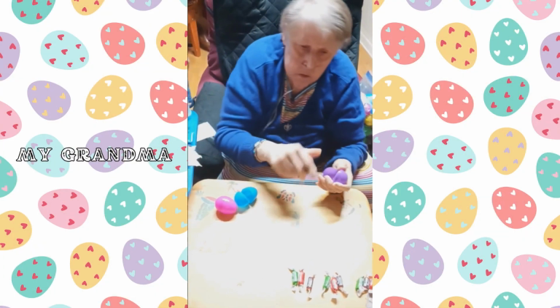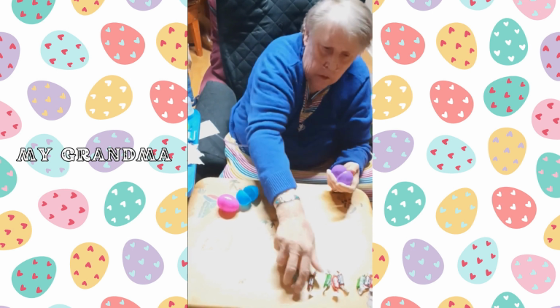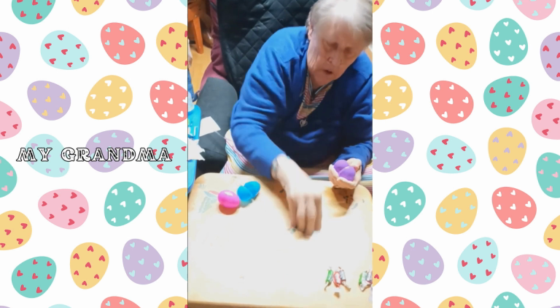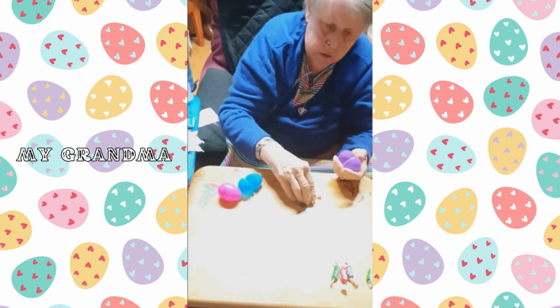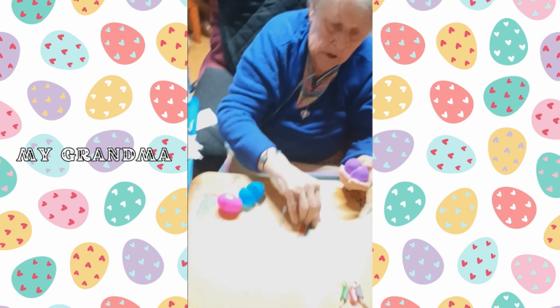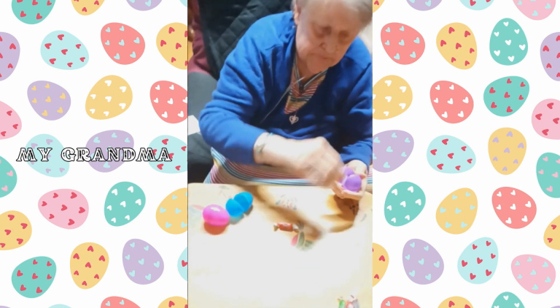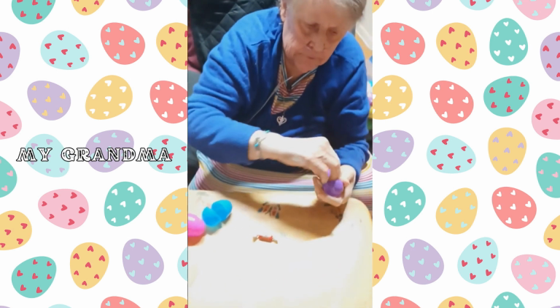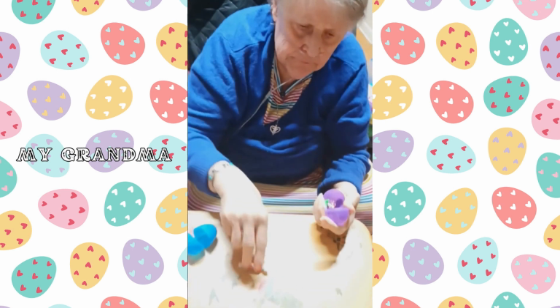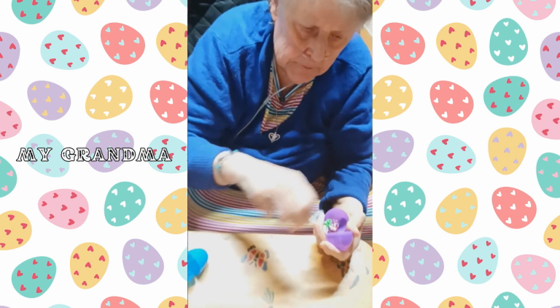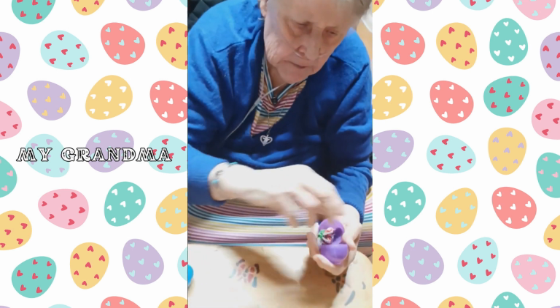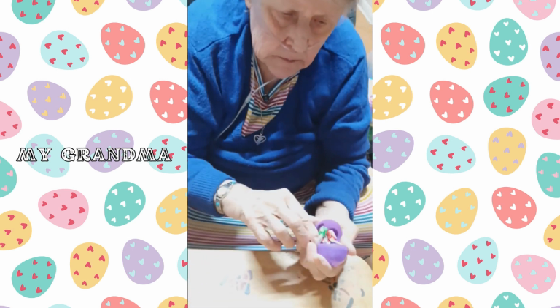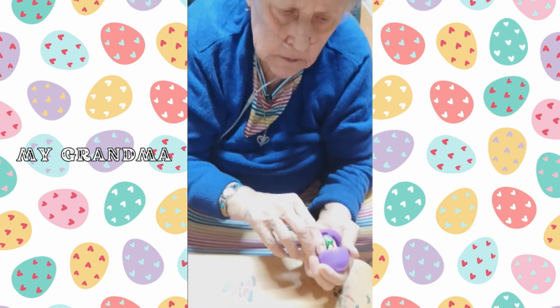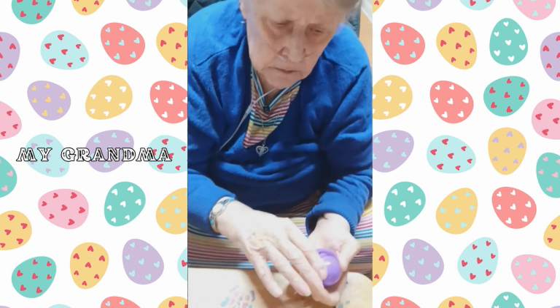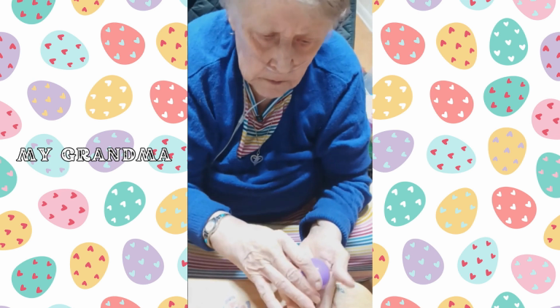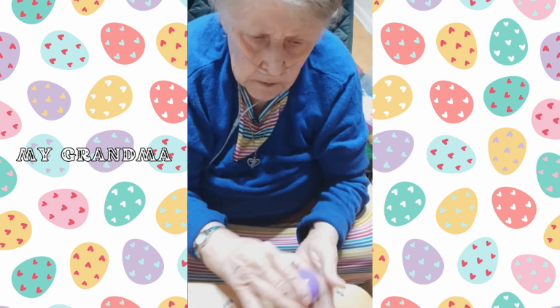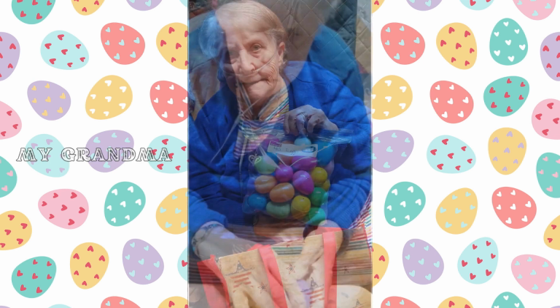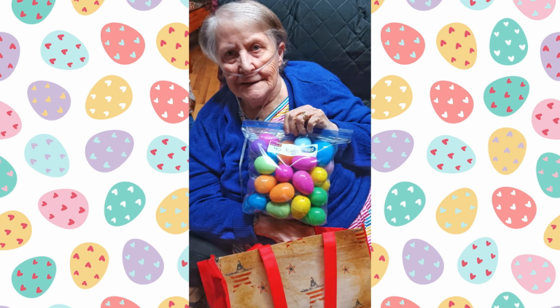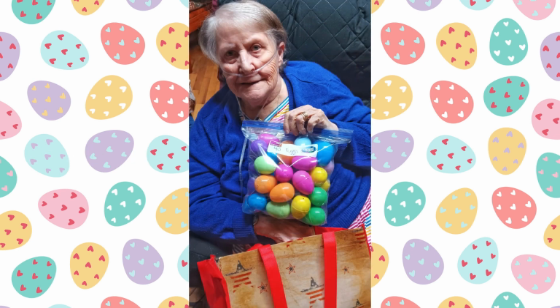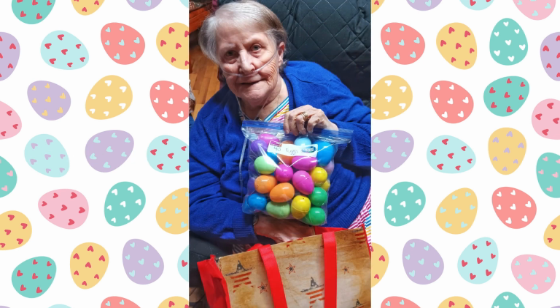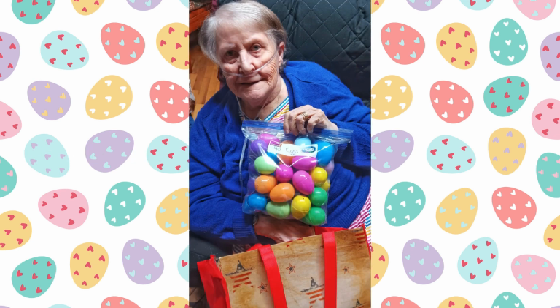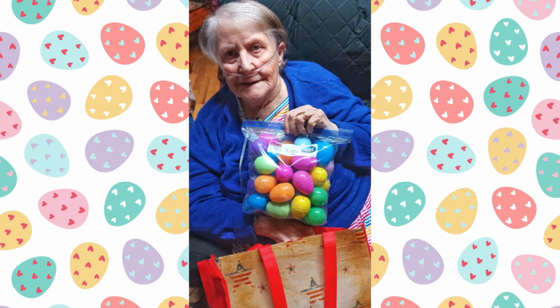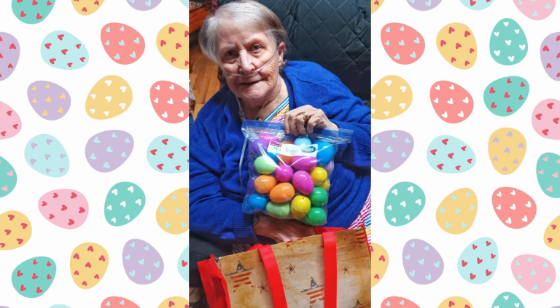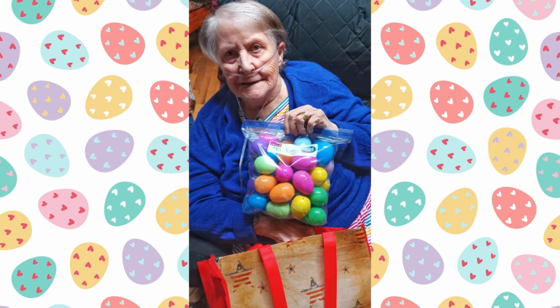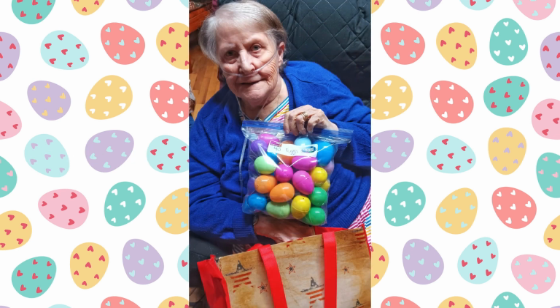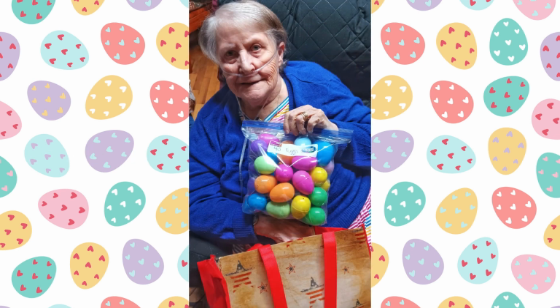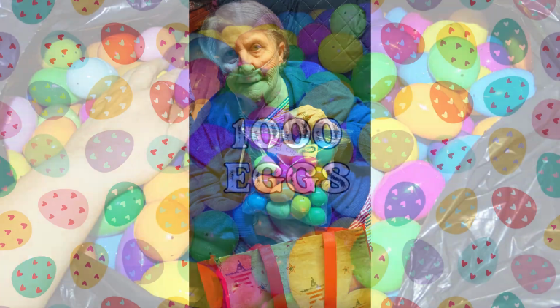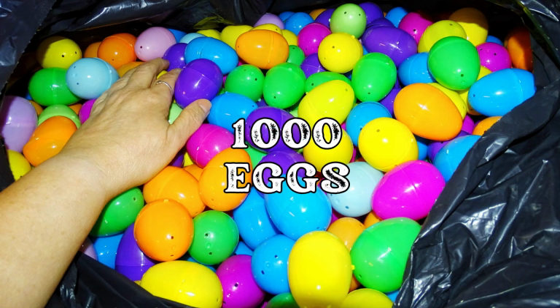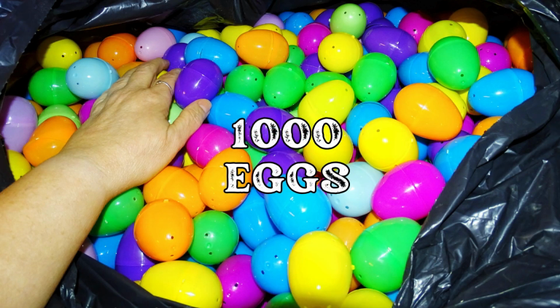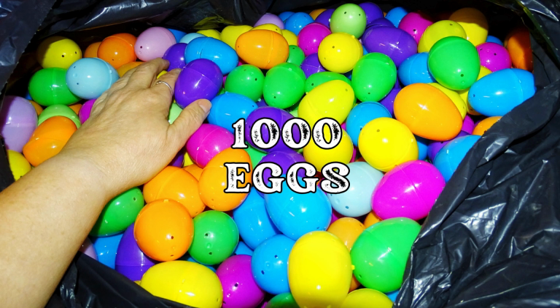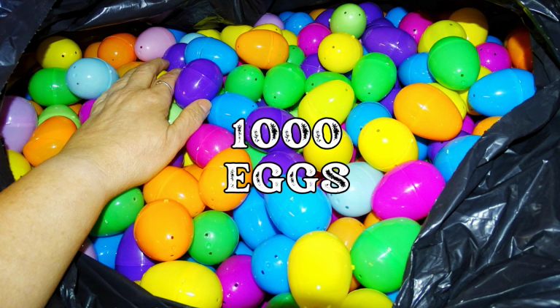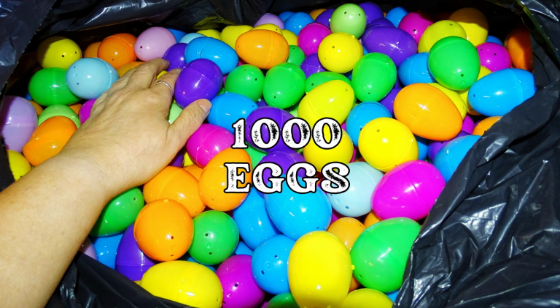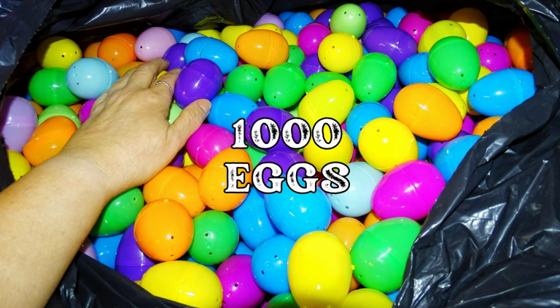Every candy-filled egg is a symbol of community and togetherness and reflects how simple acts of kindness can bring a little bit more joy to the world. As my mom always says, the greatest gift you can give is your love and your time.